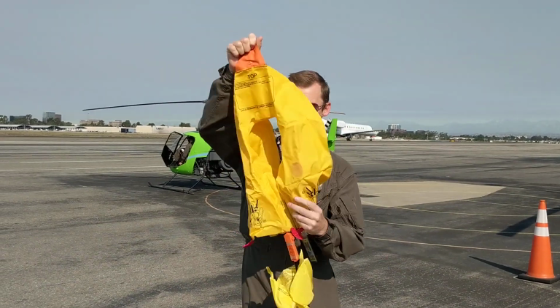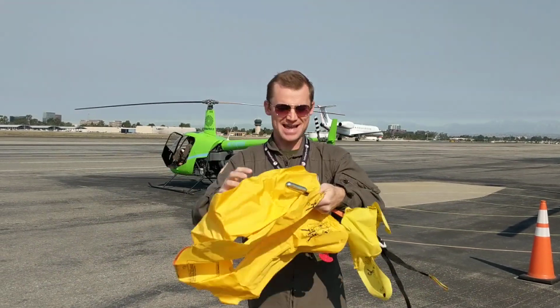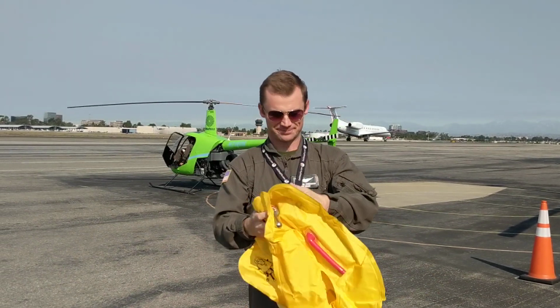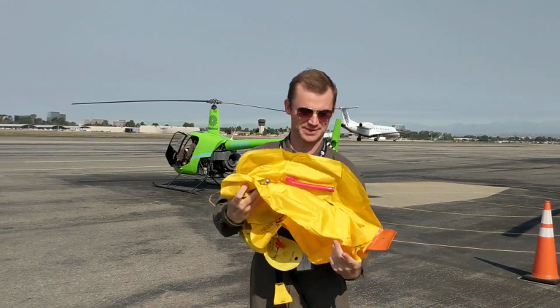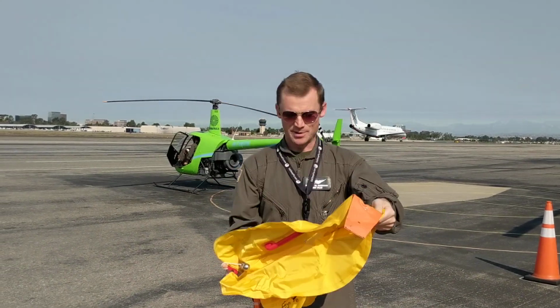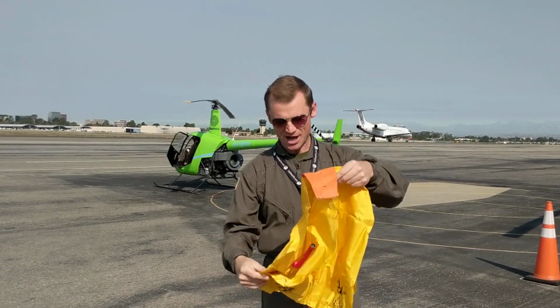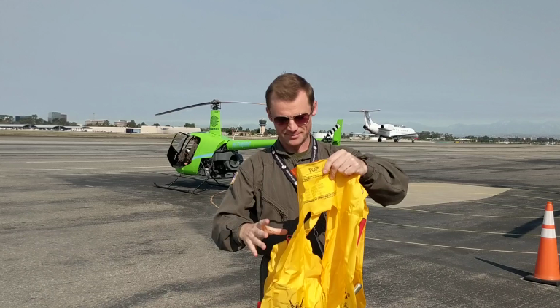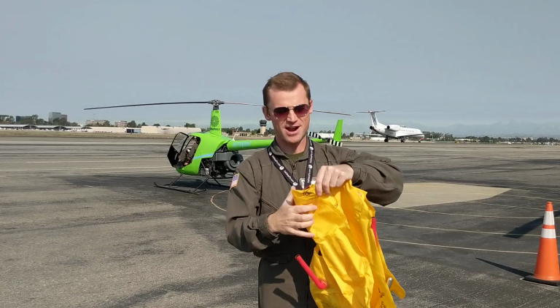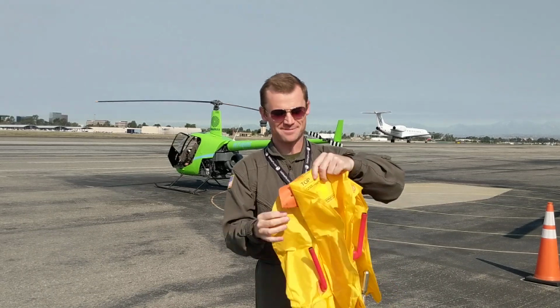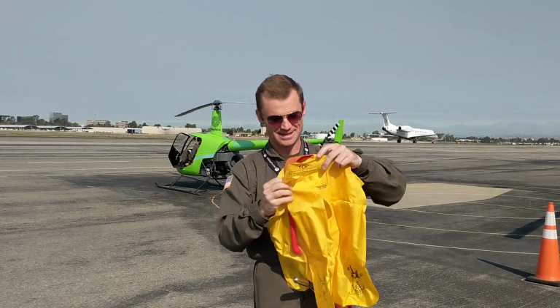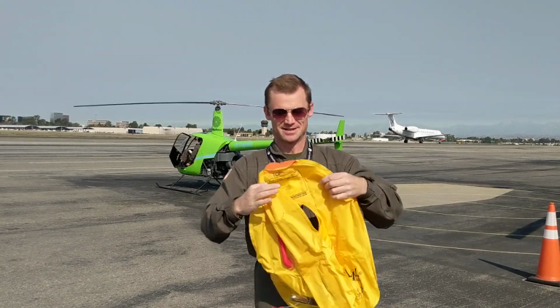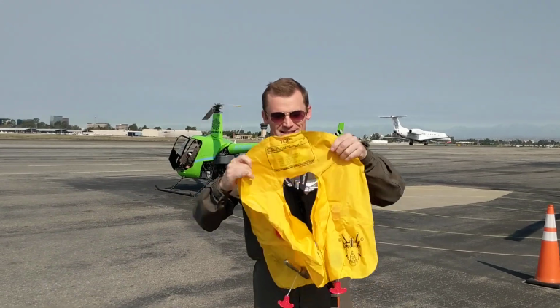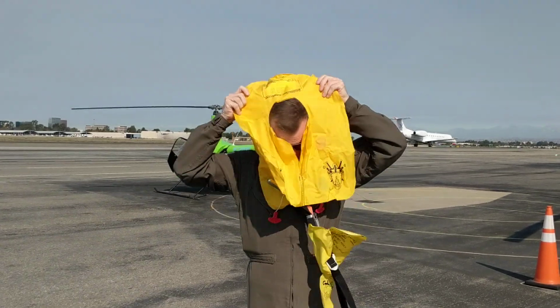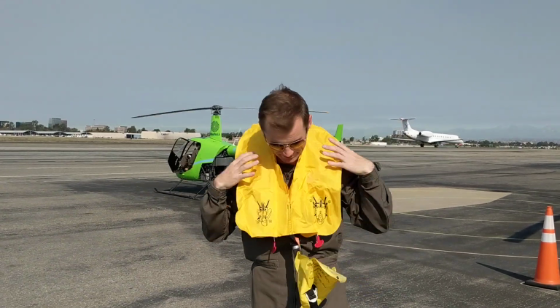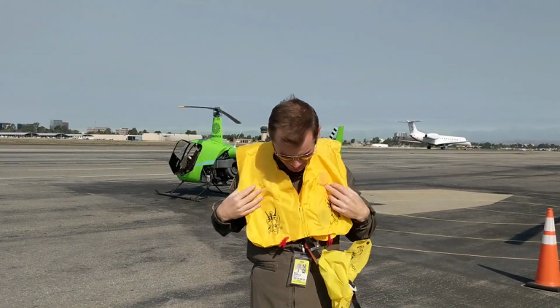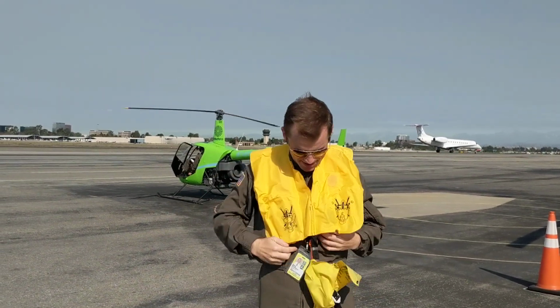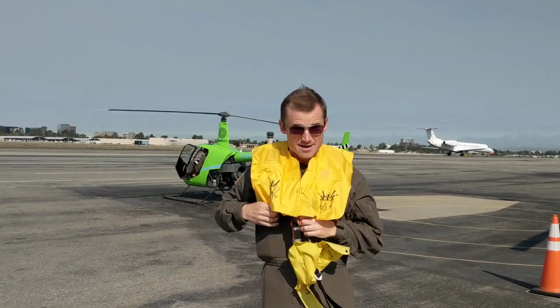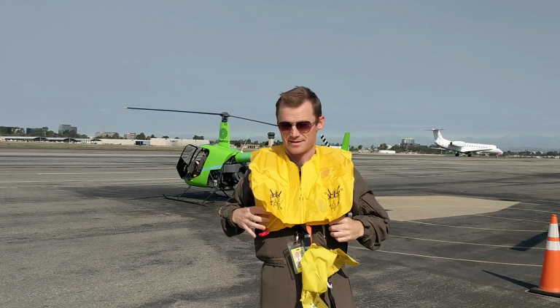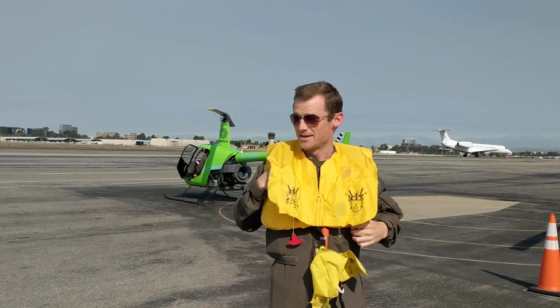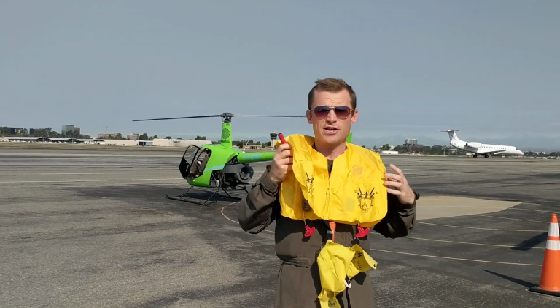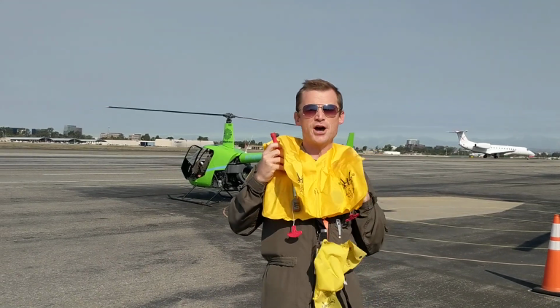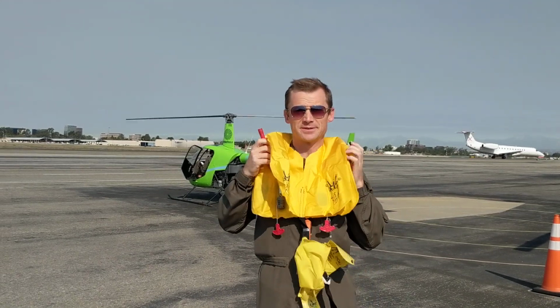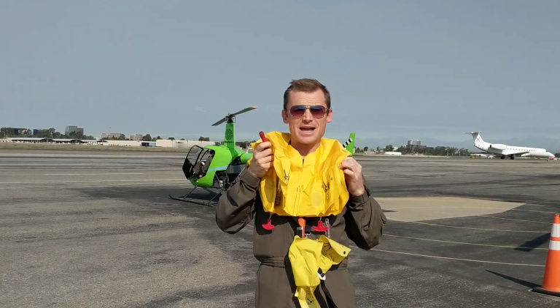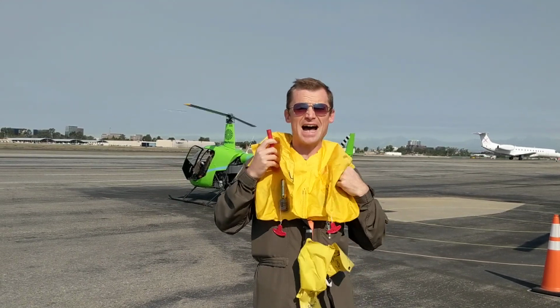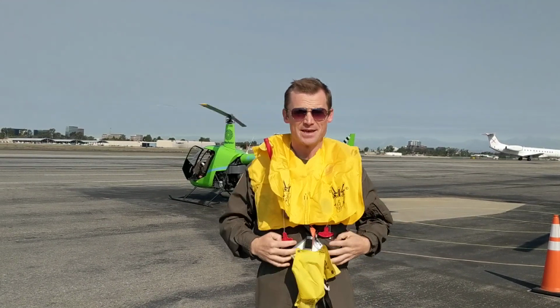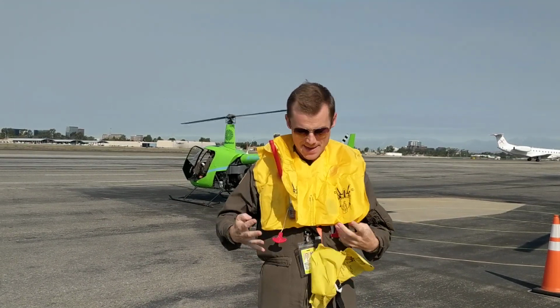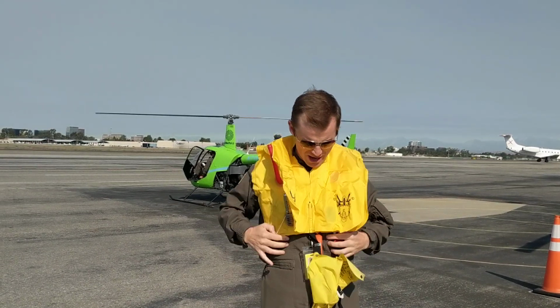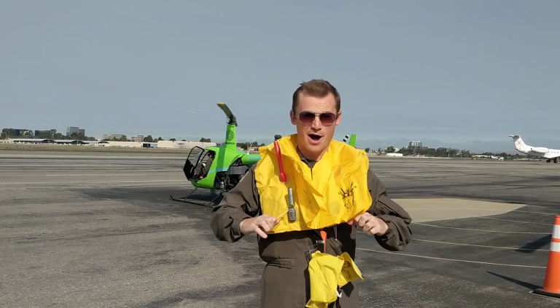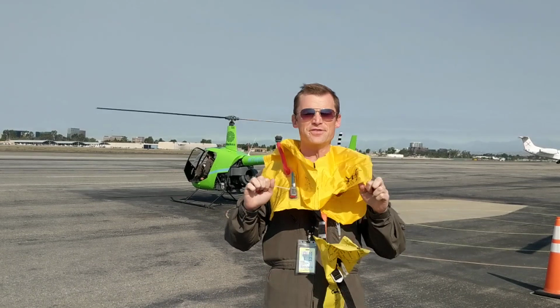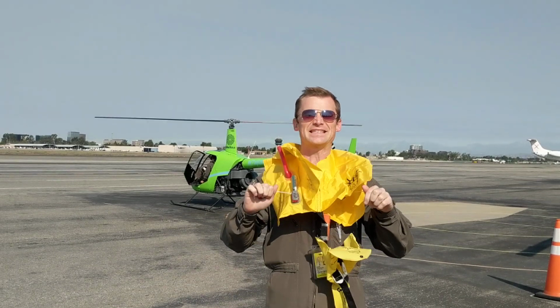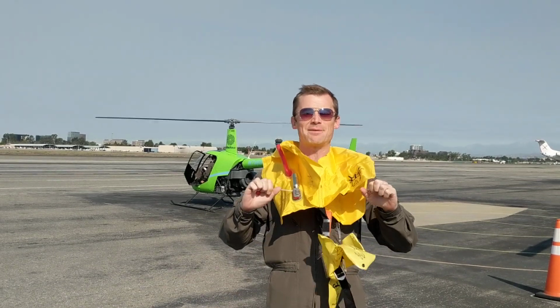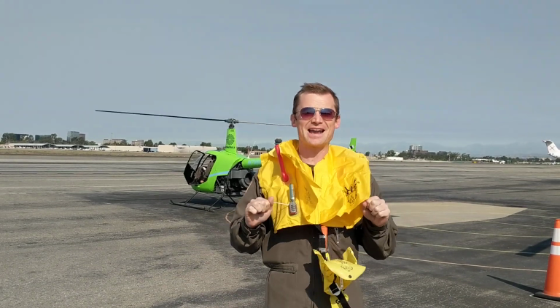There it is. You put it on over your head like this. Here are your tubes on the inside, and then you pull on both of these tabs — it's ready.